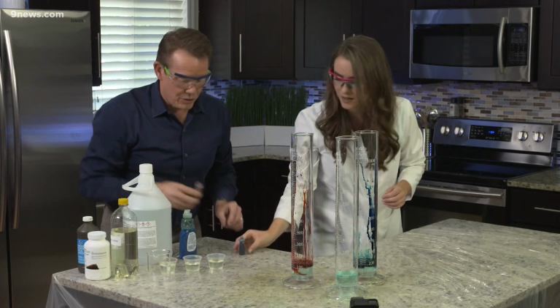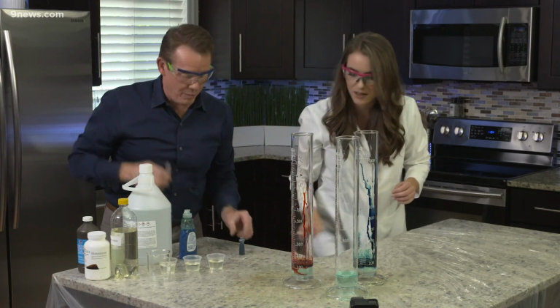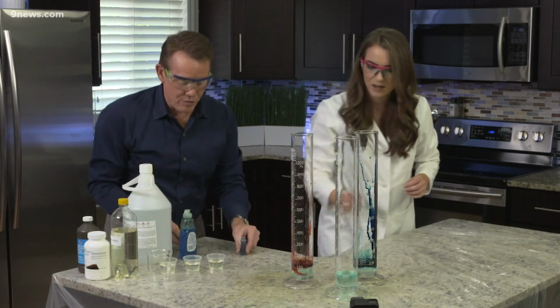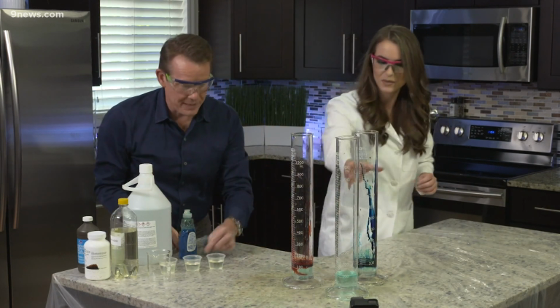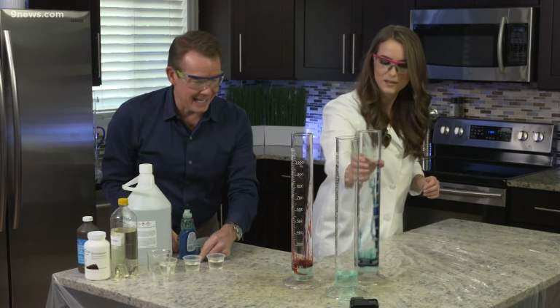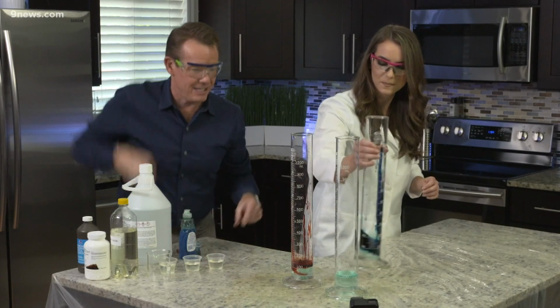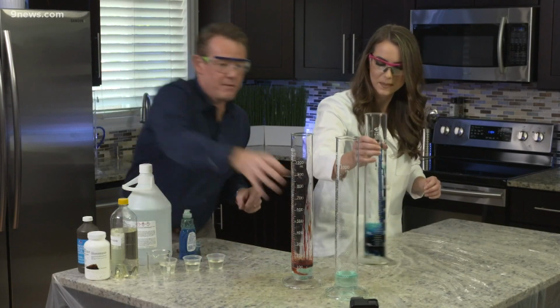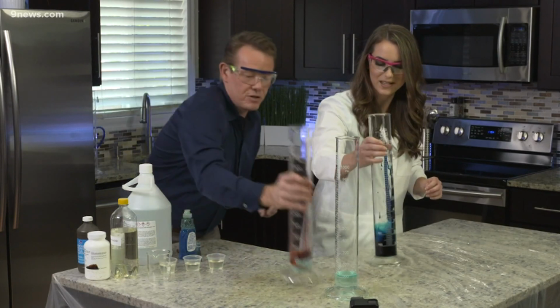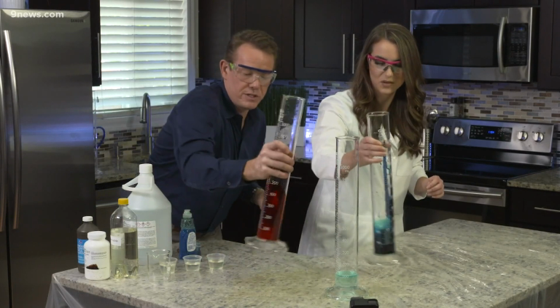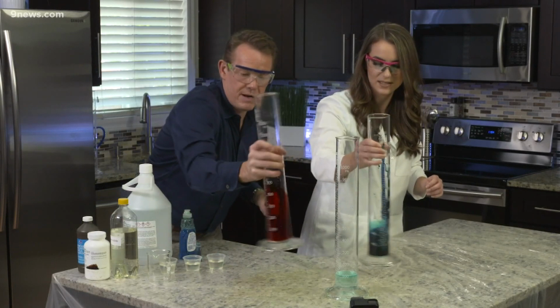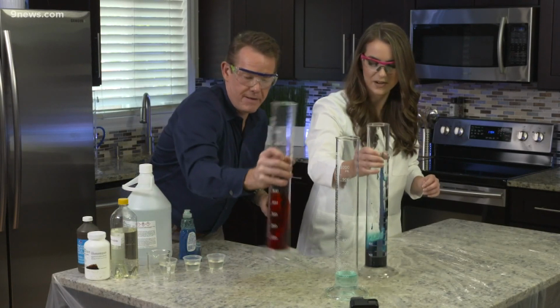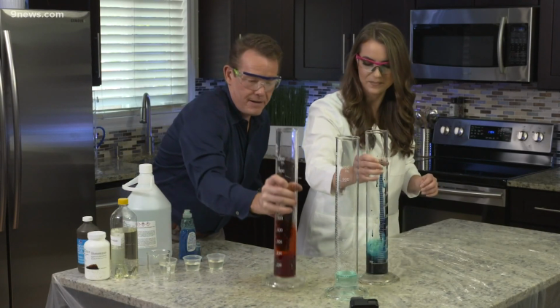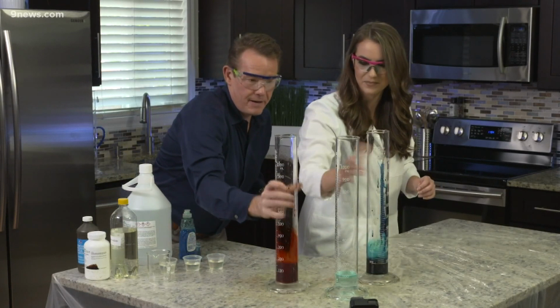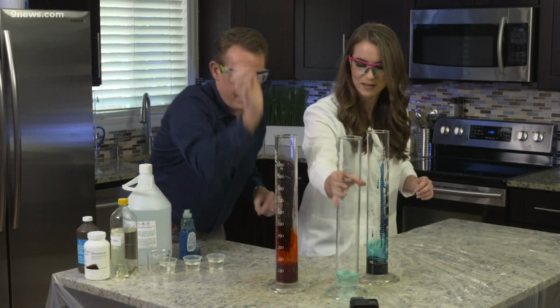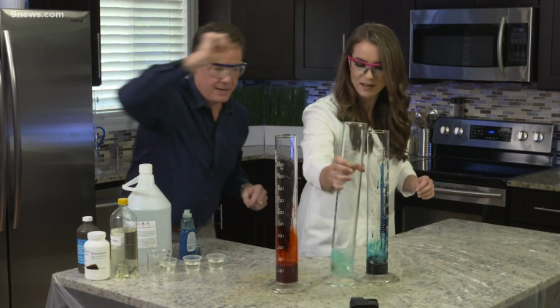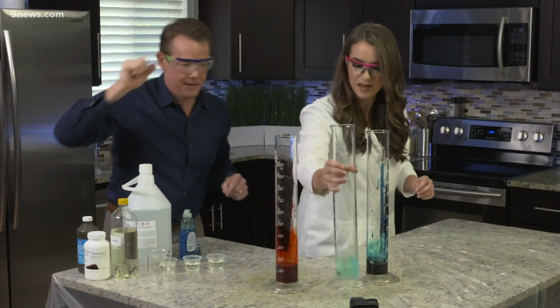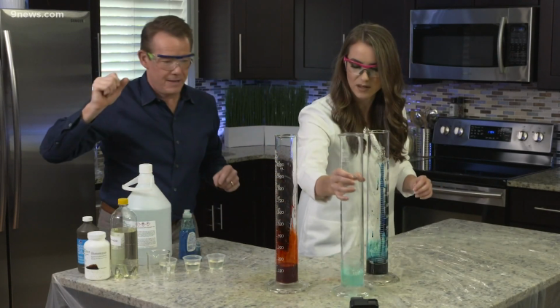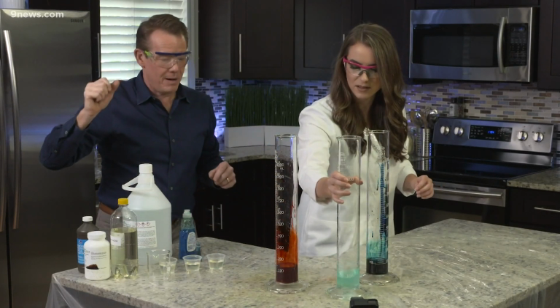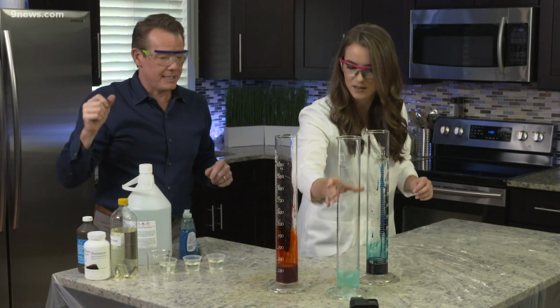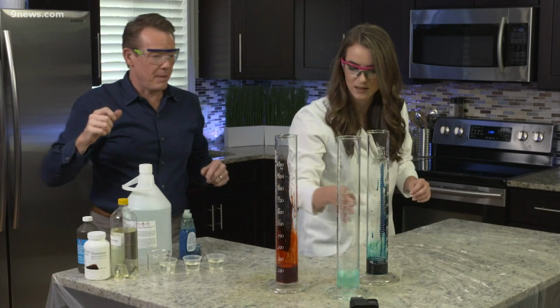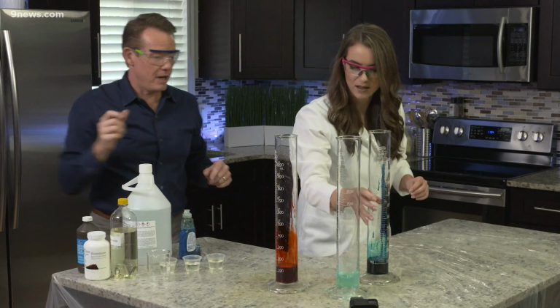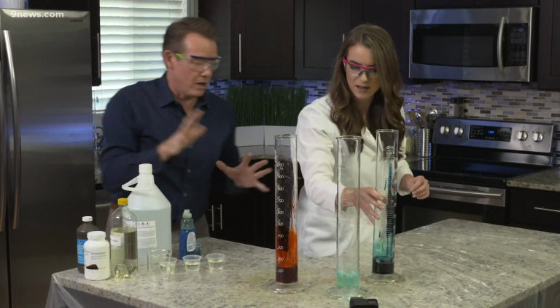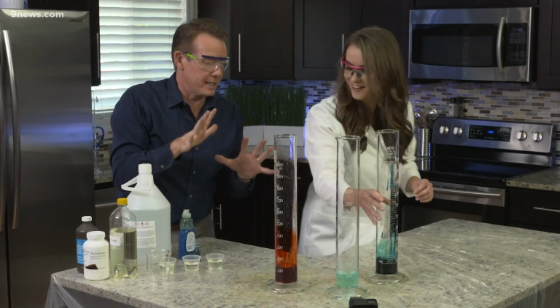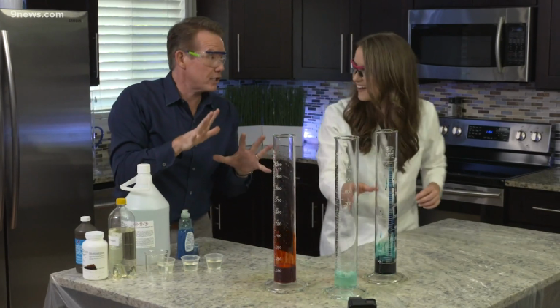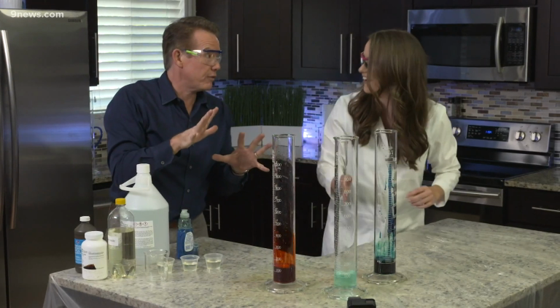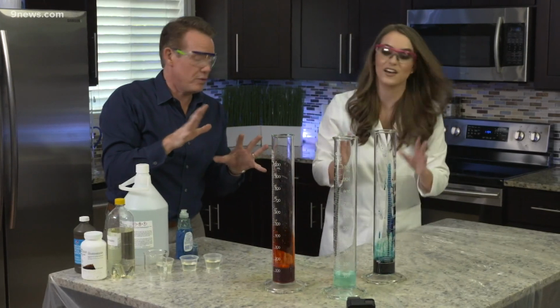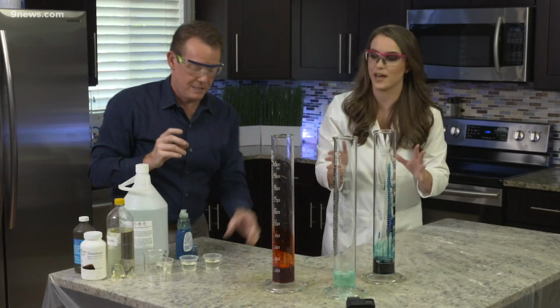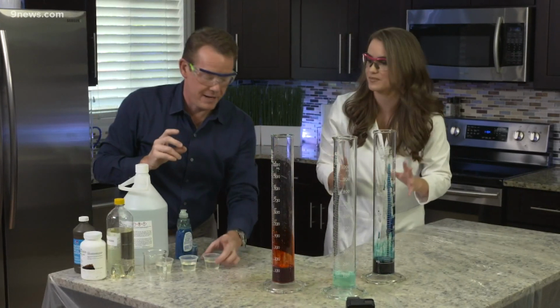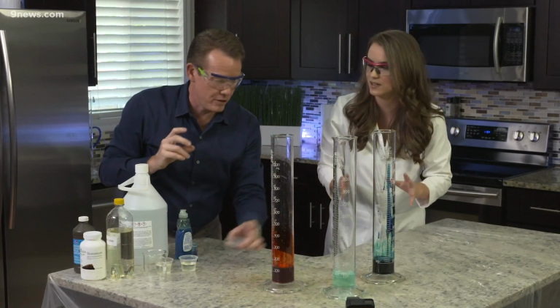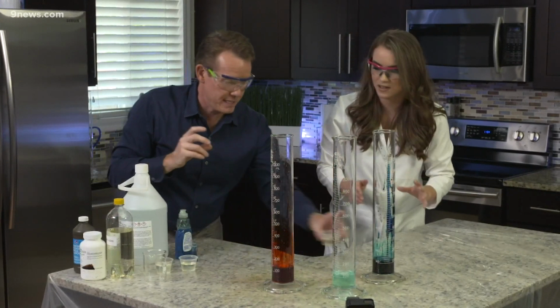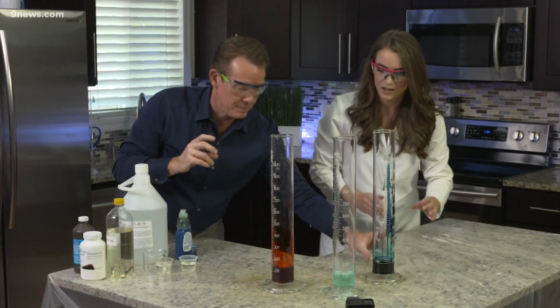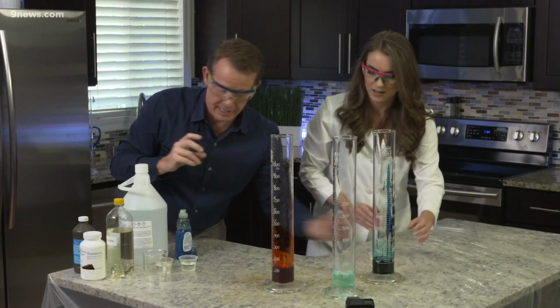So now, when we drop in the catalyst — we better swirl this around, we gotta swirl these together. We're gonna take the cue from you. All right, so here's your potassium iodide.